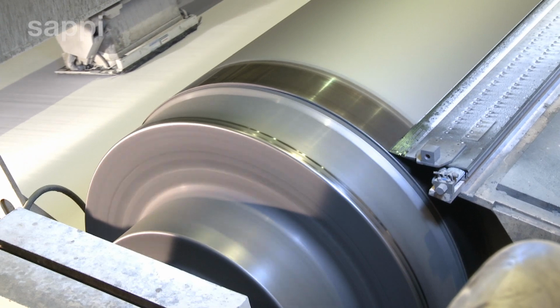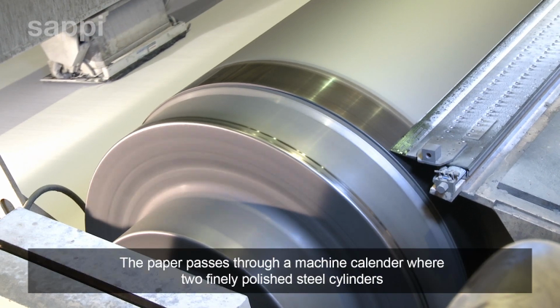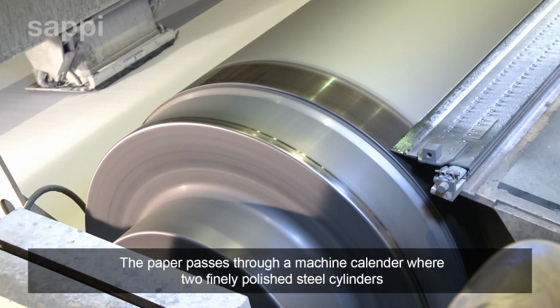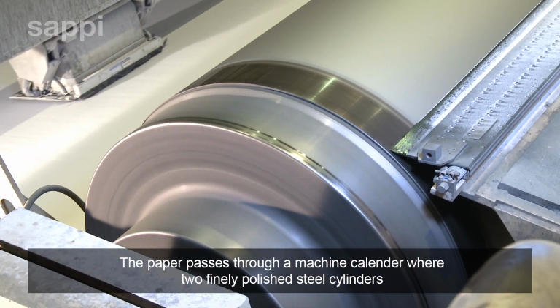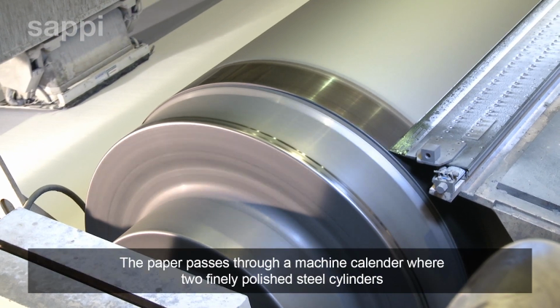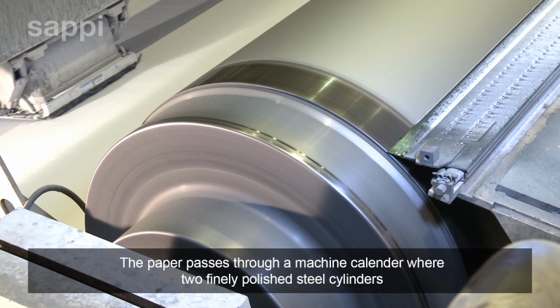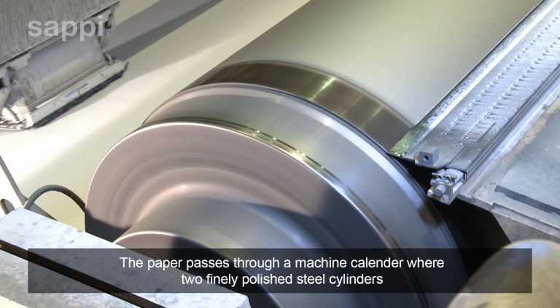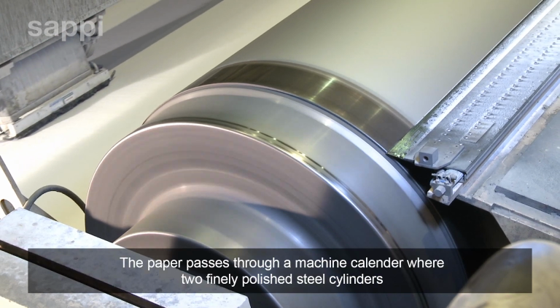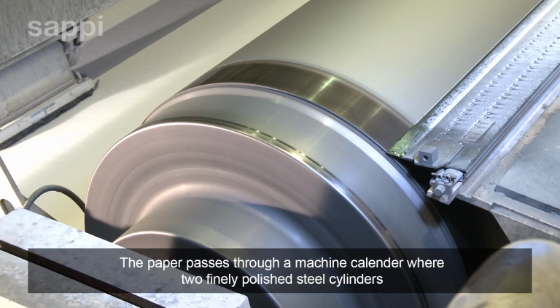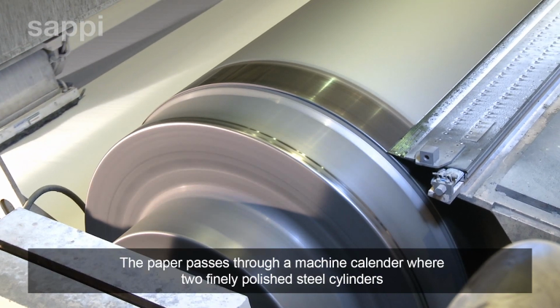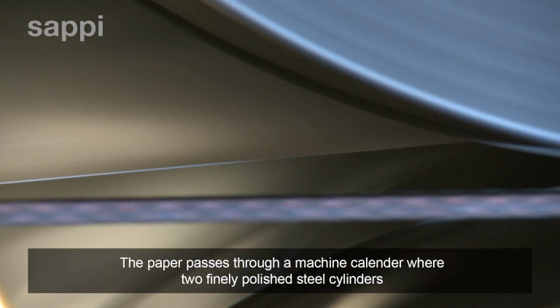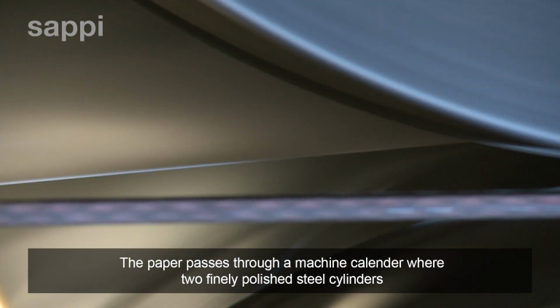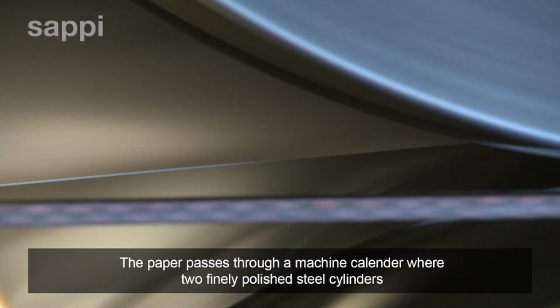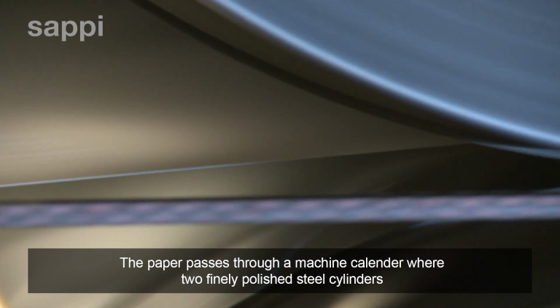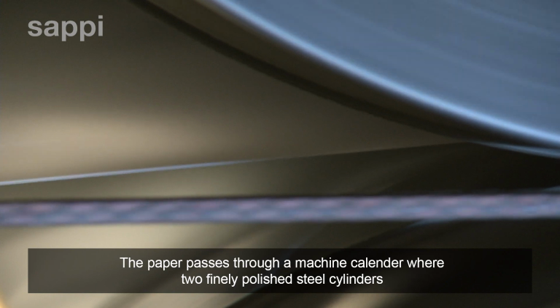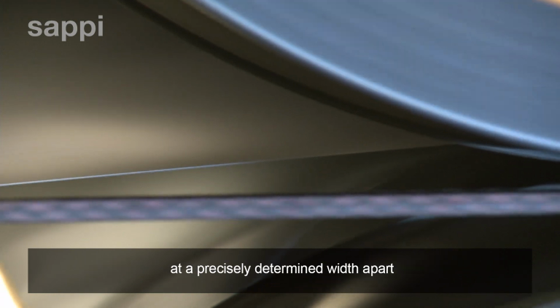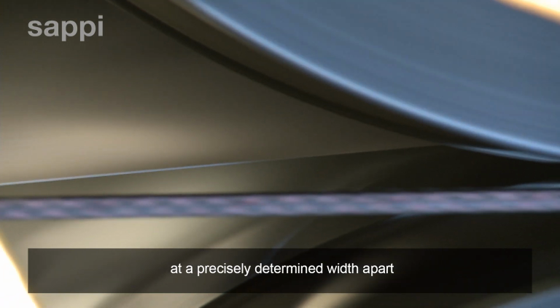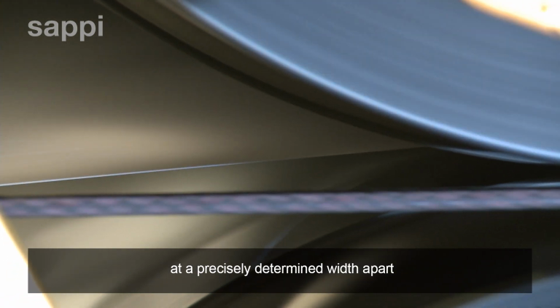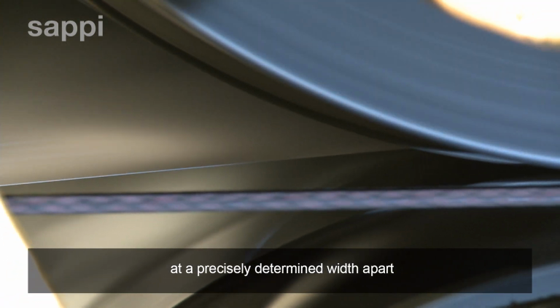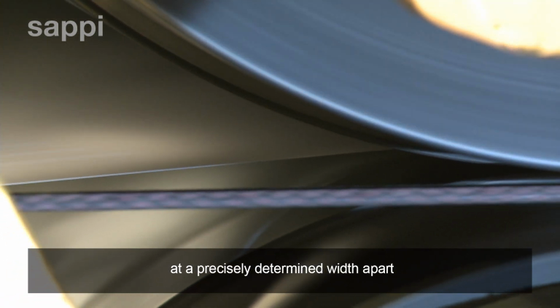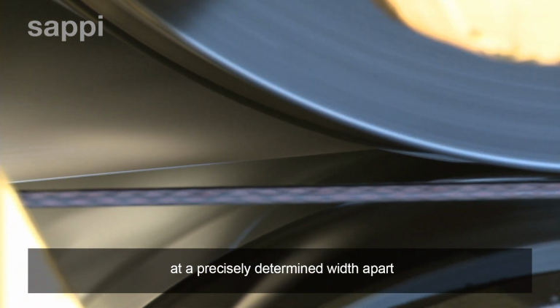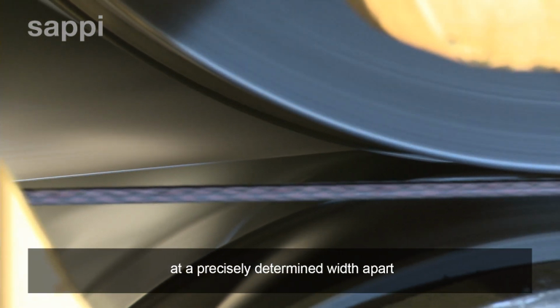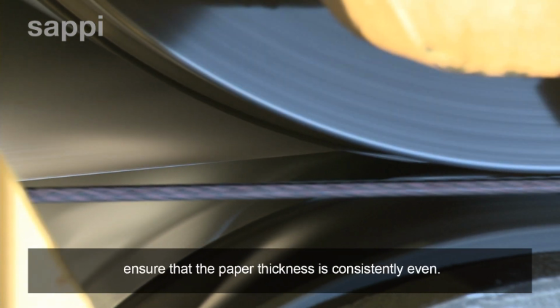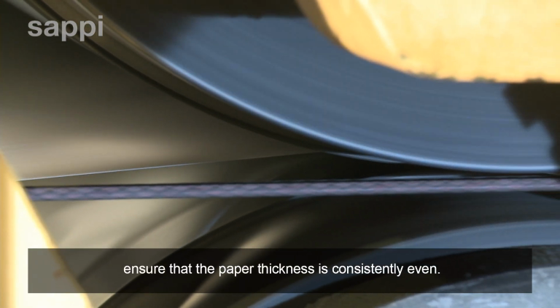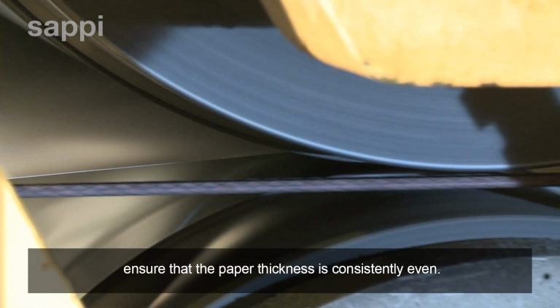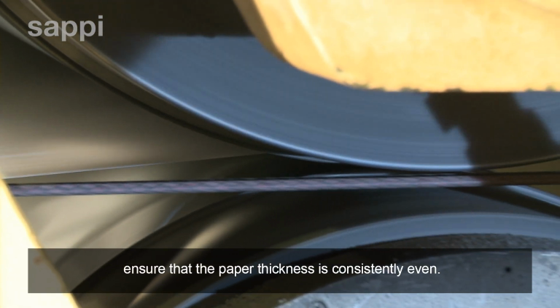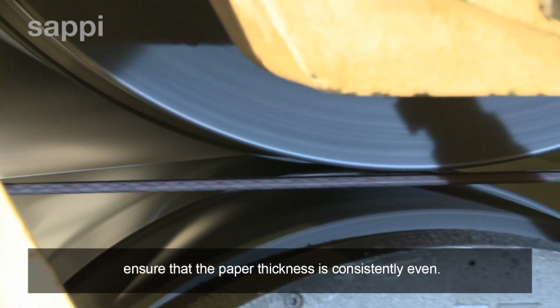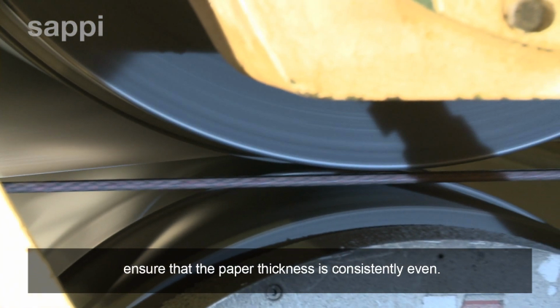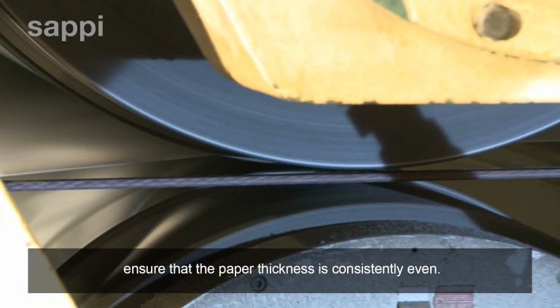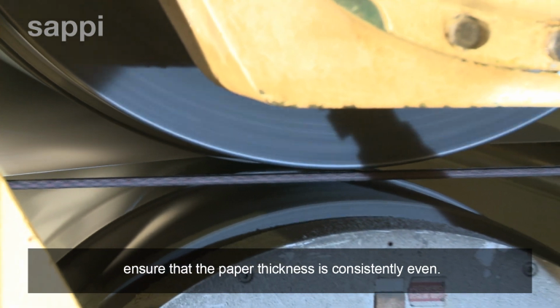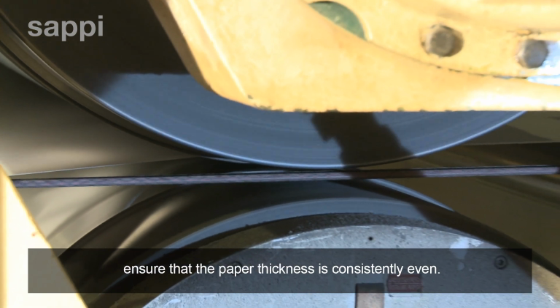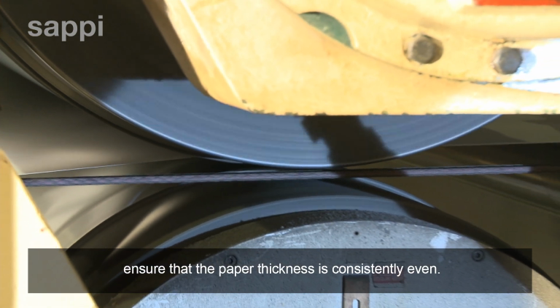The paper passes through a machine calender, where two finely polished steel cylinders at a precisely determined width apart ensure that the paper thickness is consistently even.